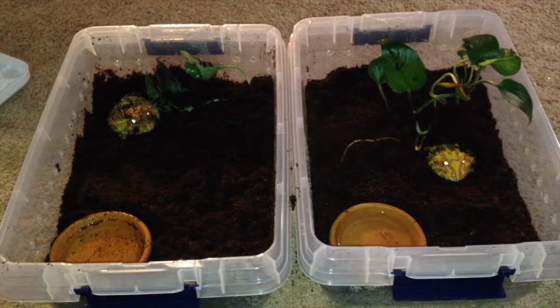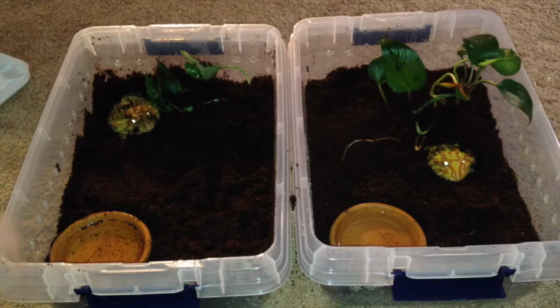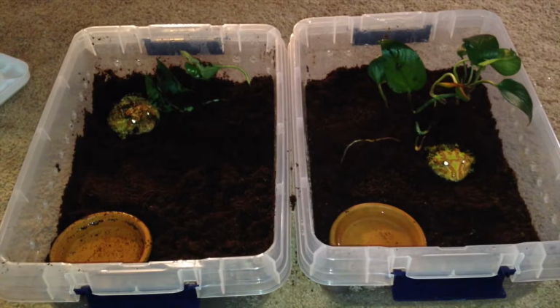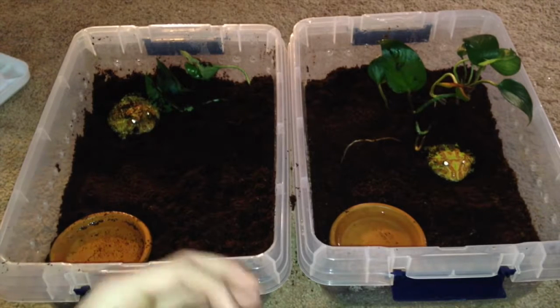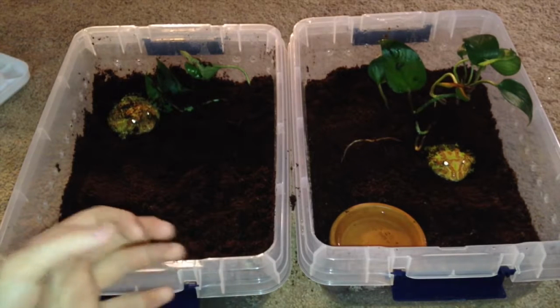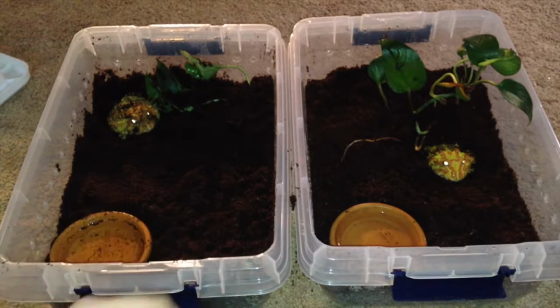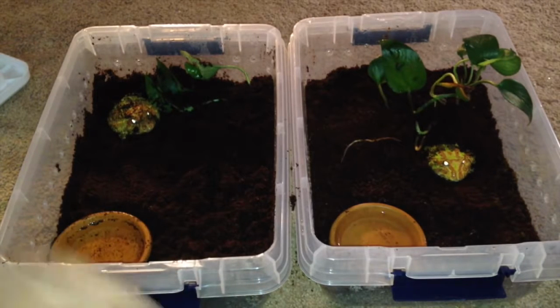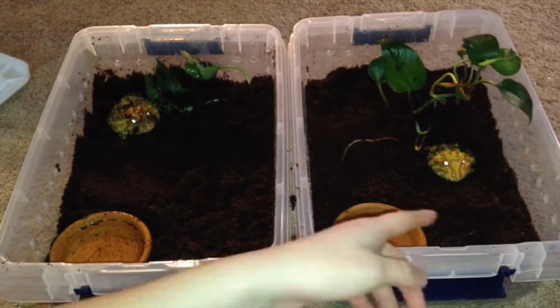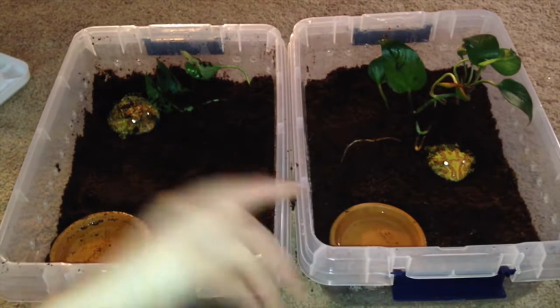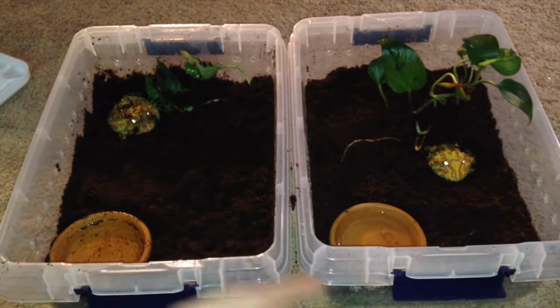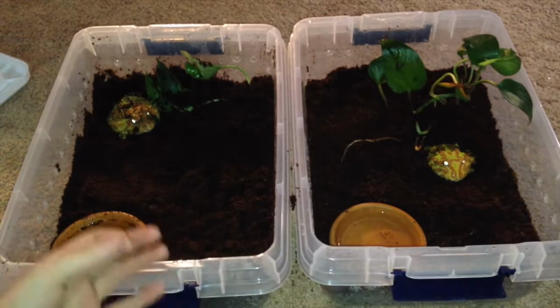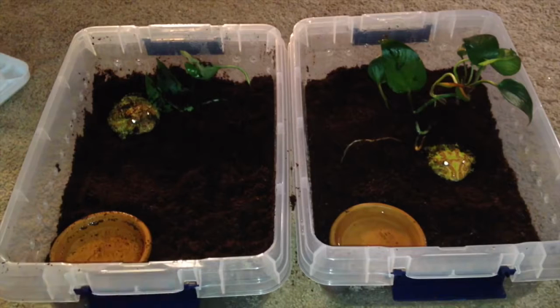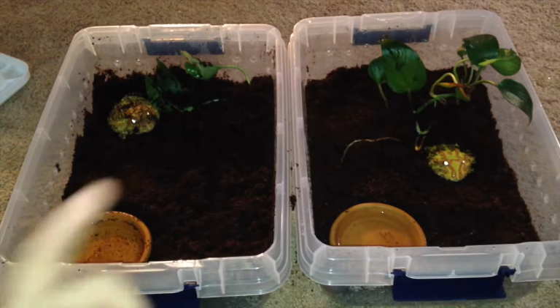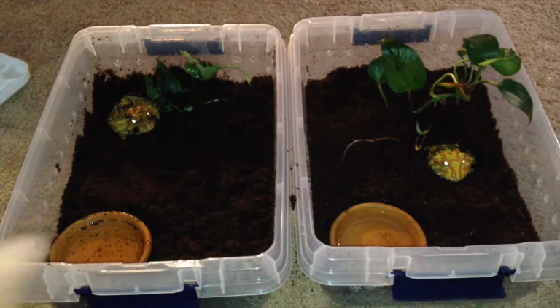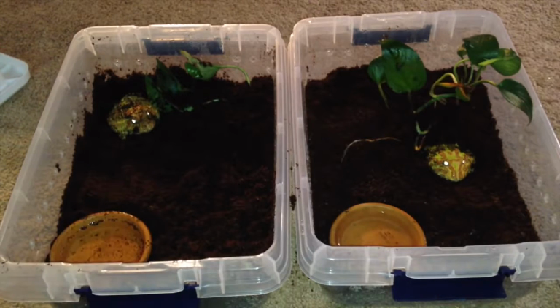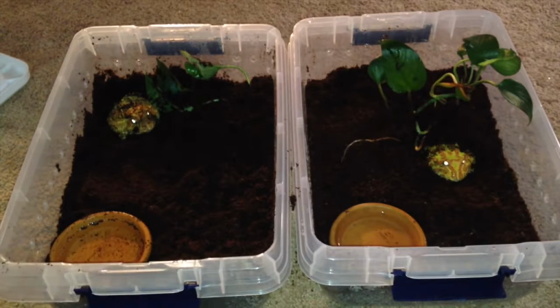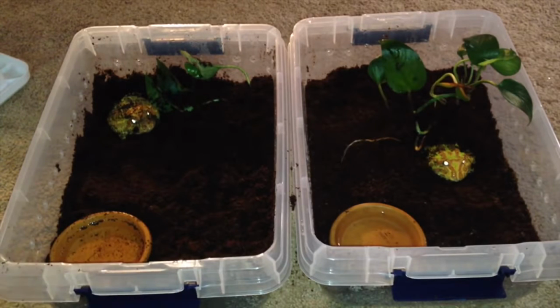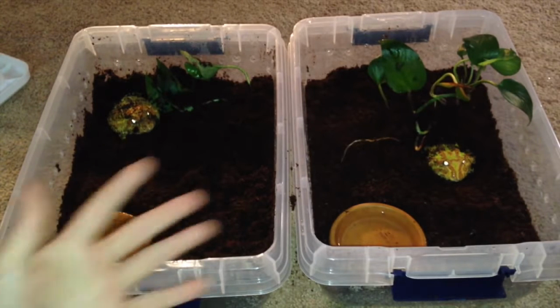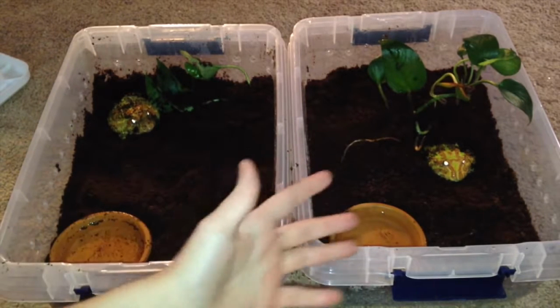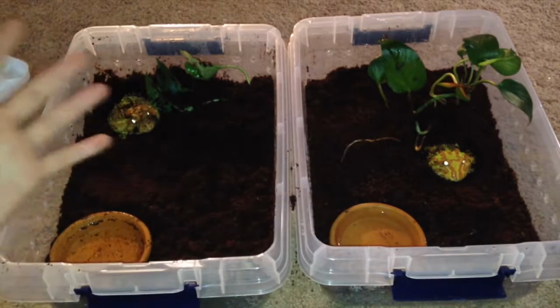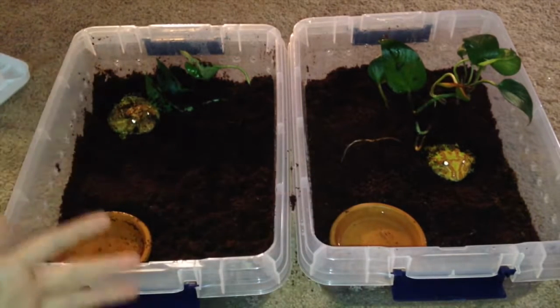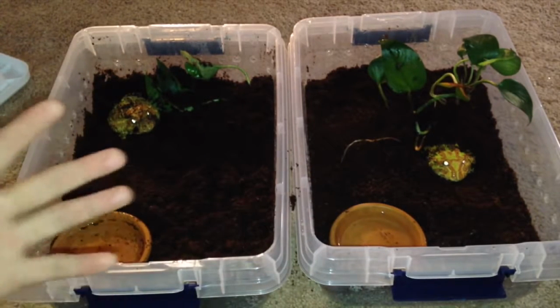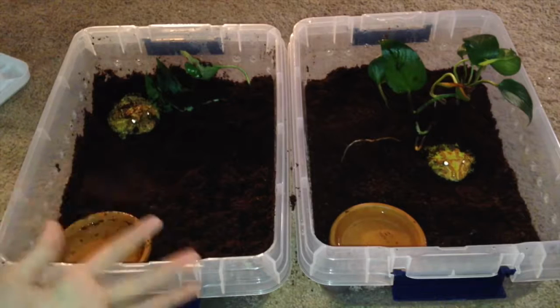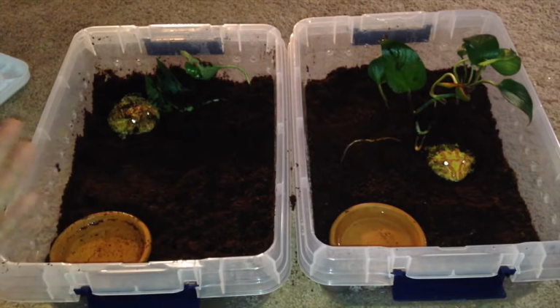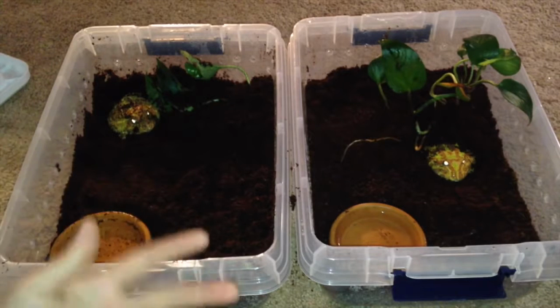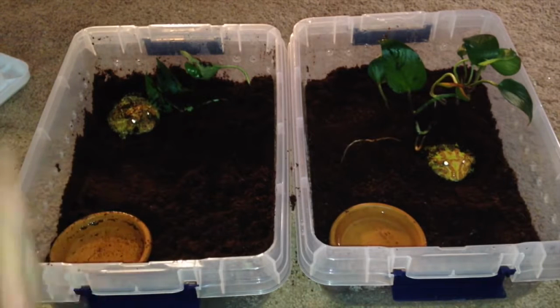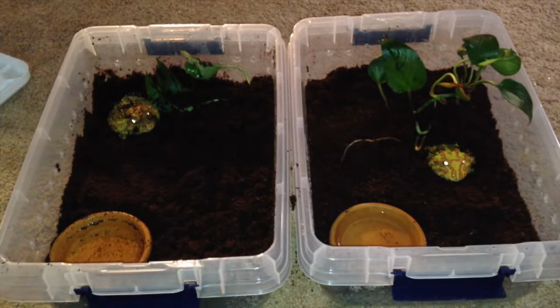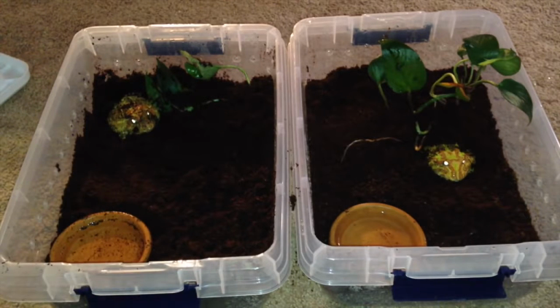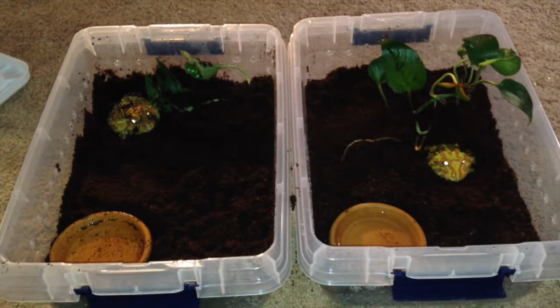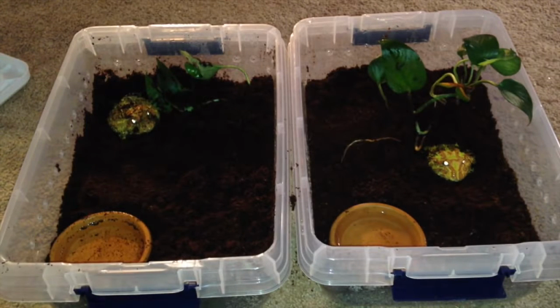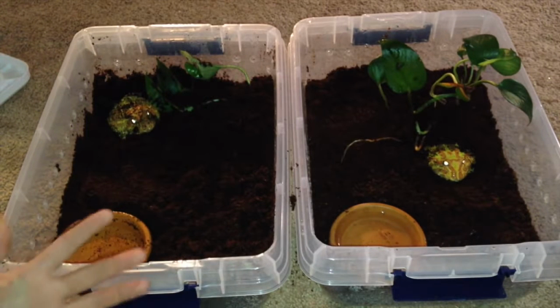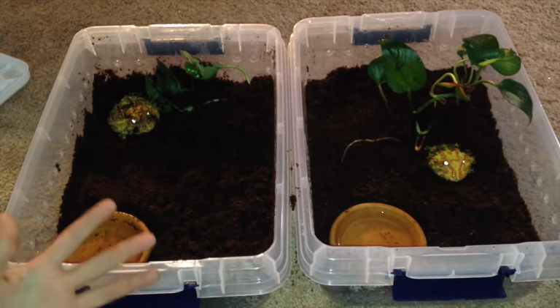As babies I'd recommend feeding every day or every other day. Then as adults, like these guys, I feed them two times a week — Sunday and Wednesday. That's when they get their mice. They'll eat mice or sometimes worms. If I have crickets, I'll just throw crickets in there any time through the week. That's how they keep their good size.